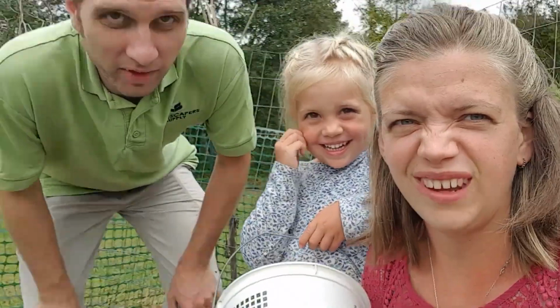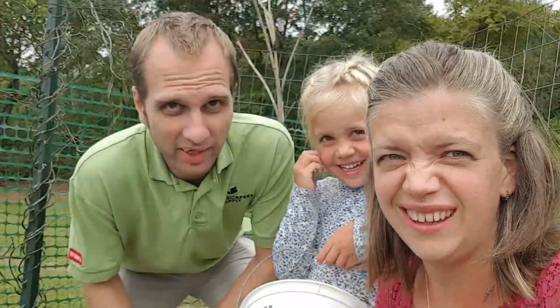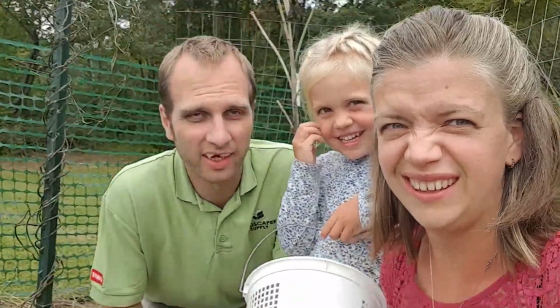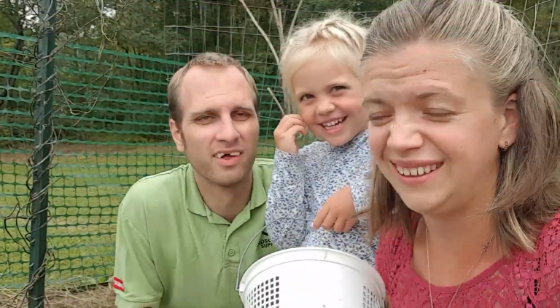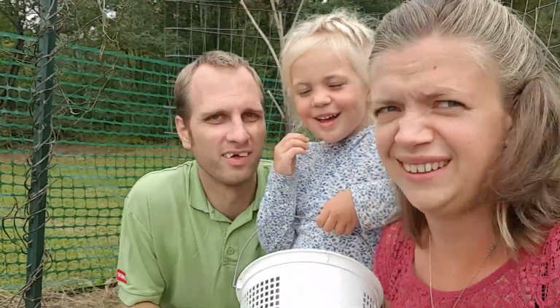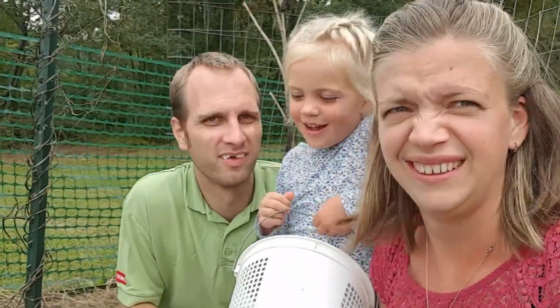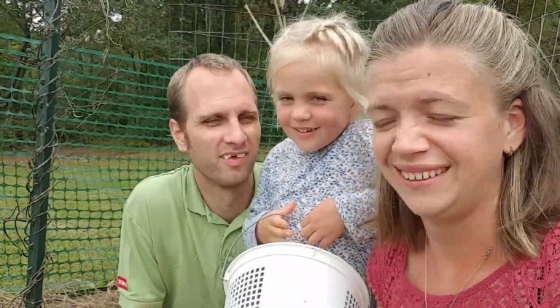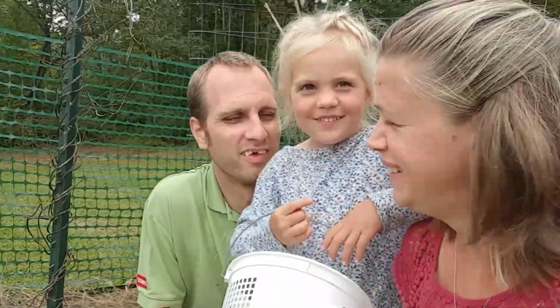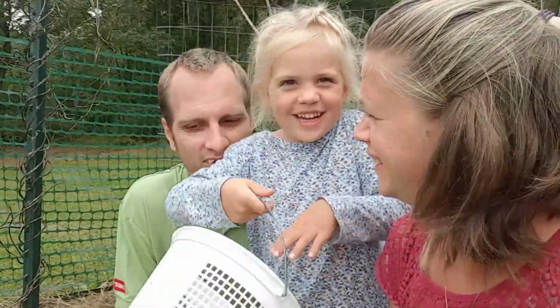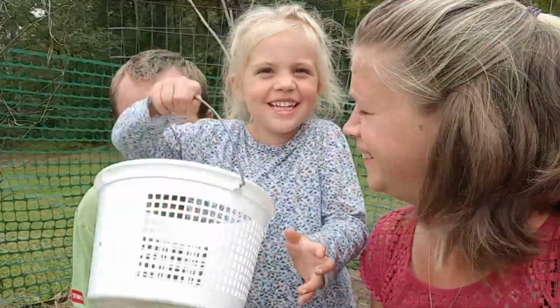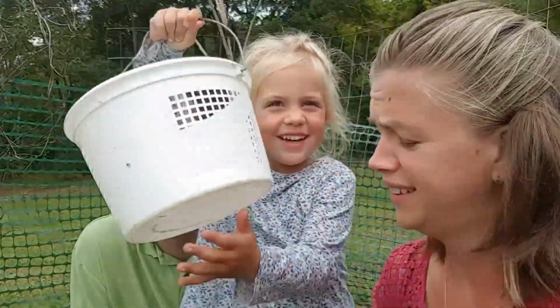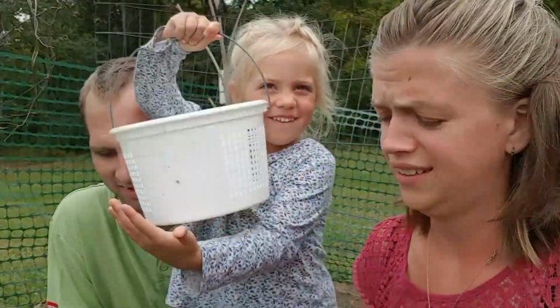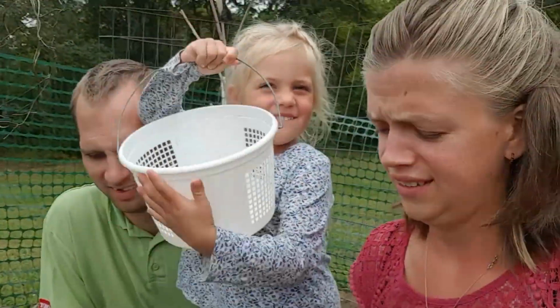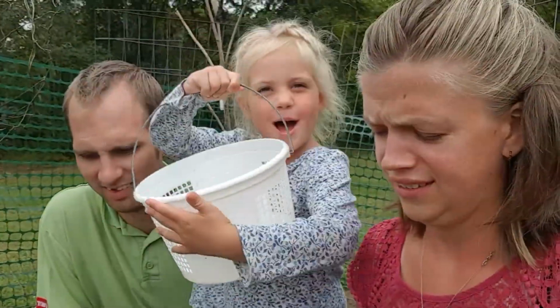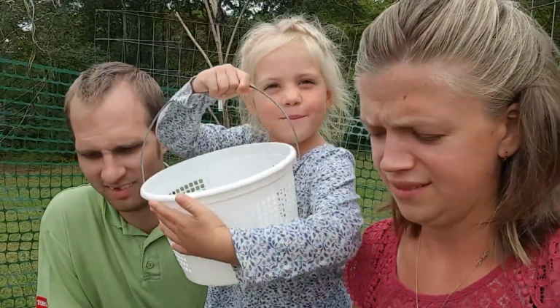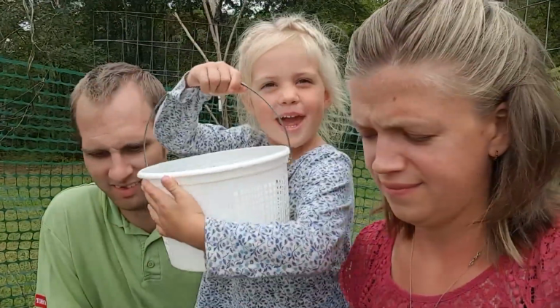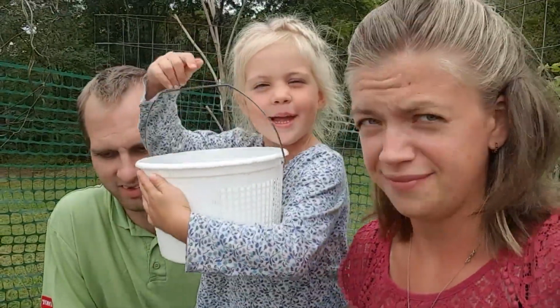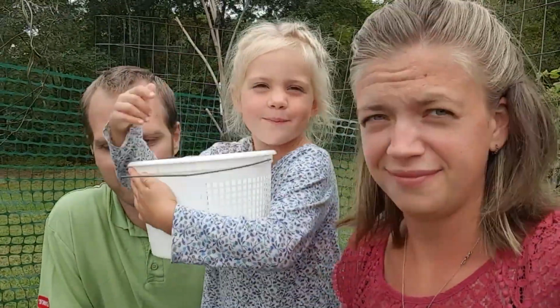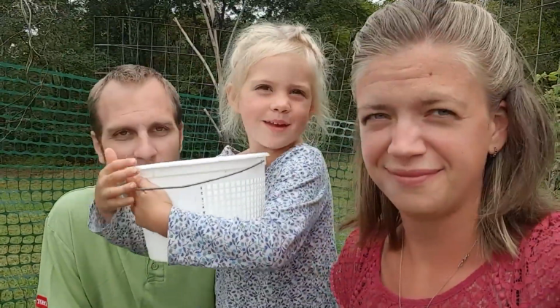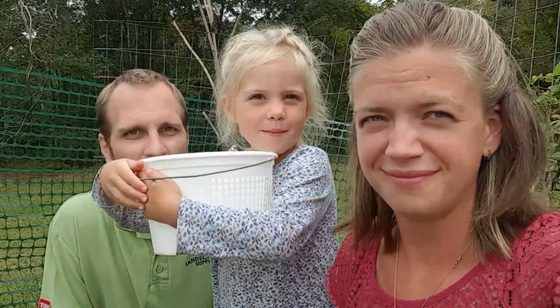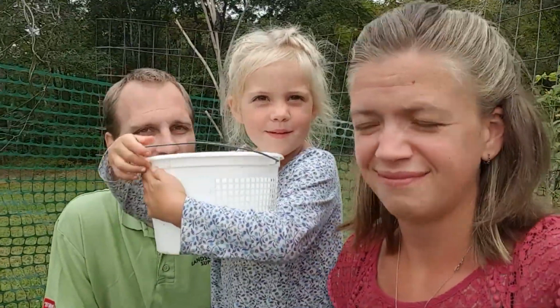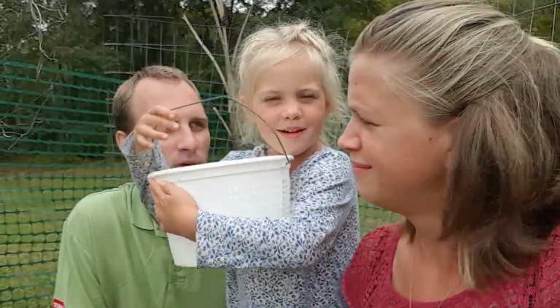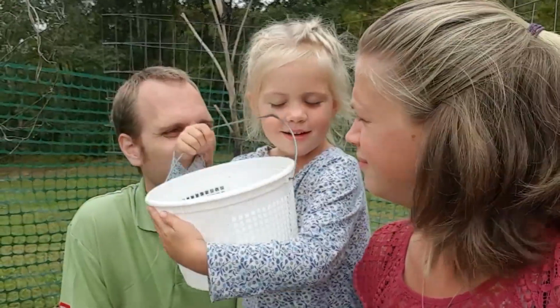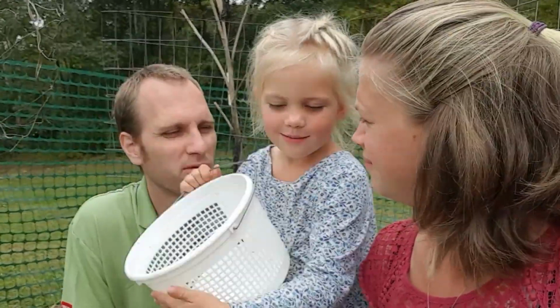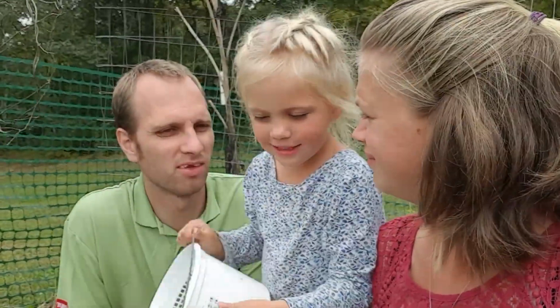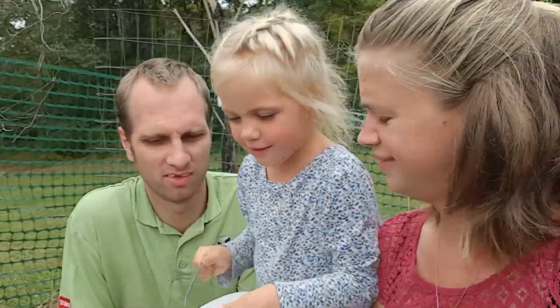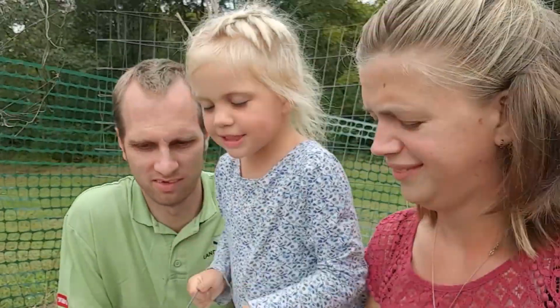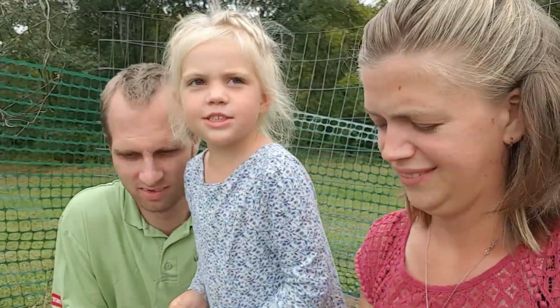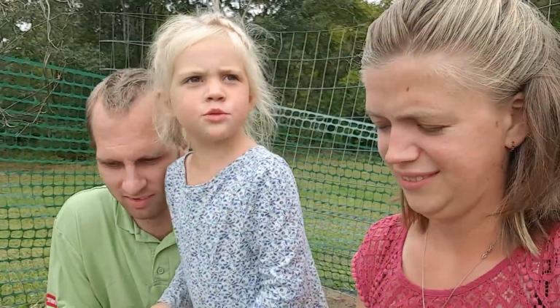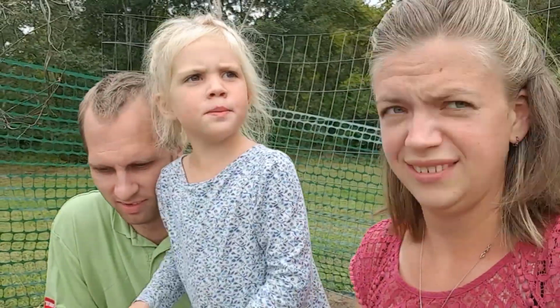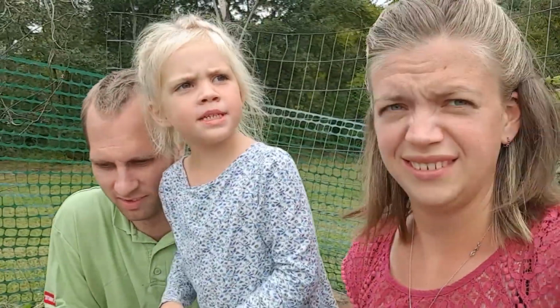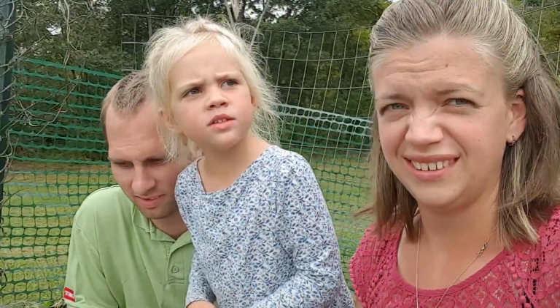What are we doing, Anna? Are we harvesting sweet potatoes? We're harvesting sweet potatoes.